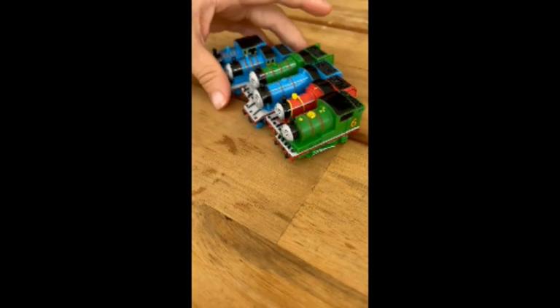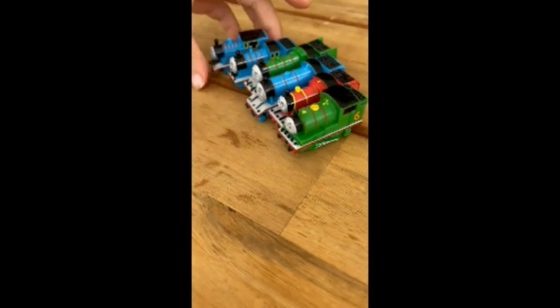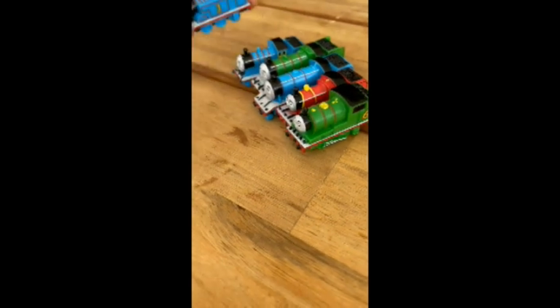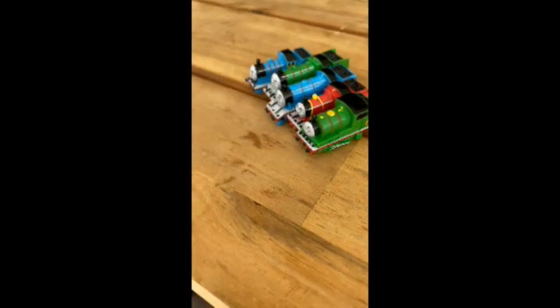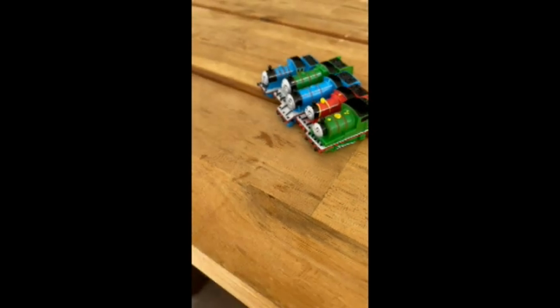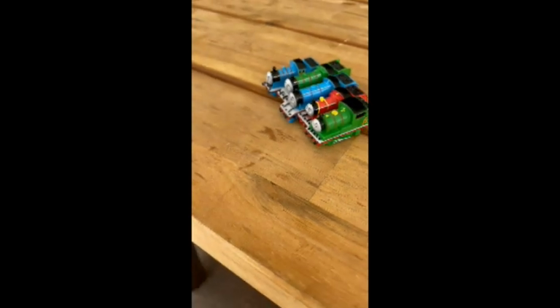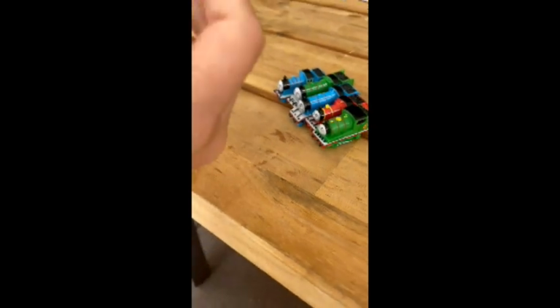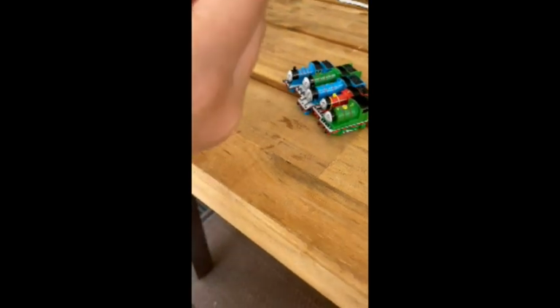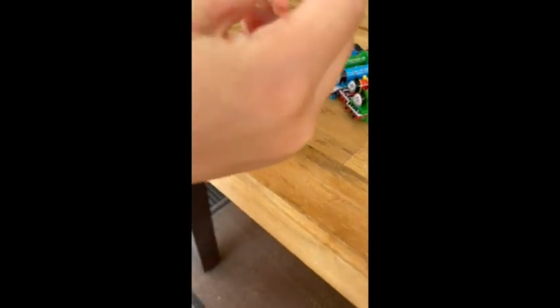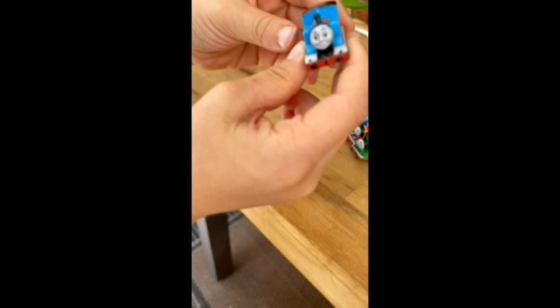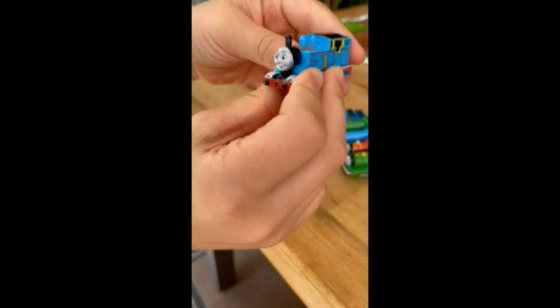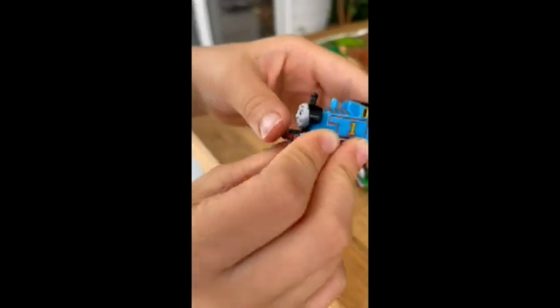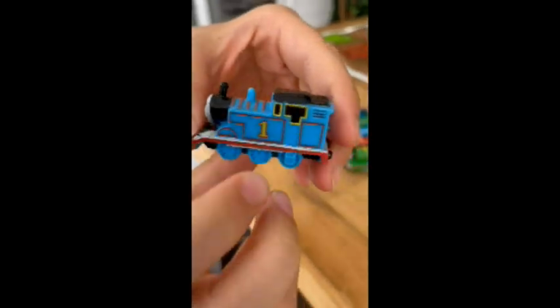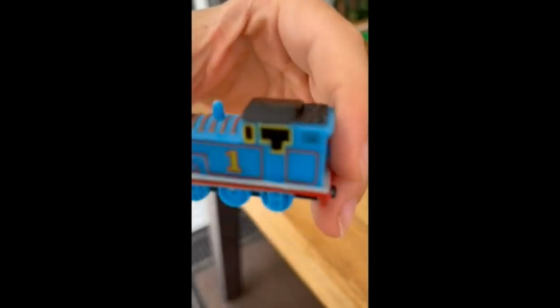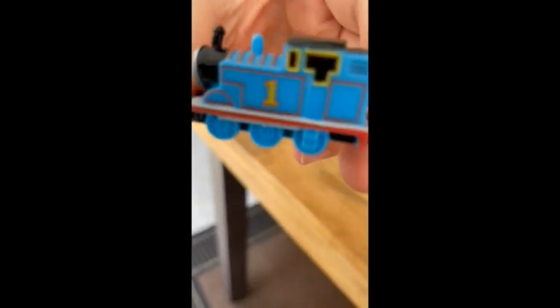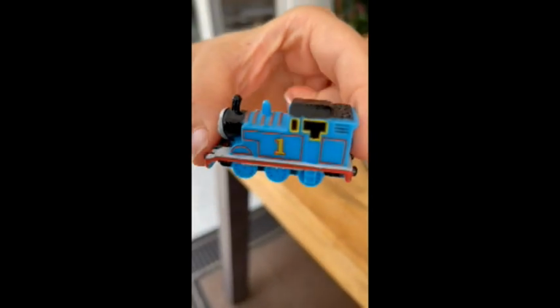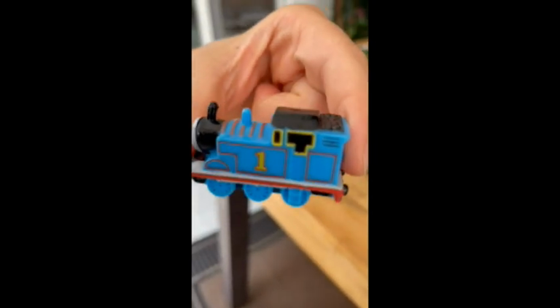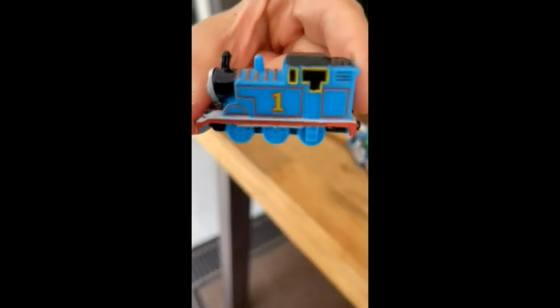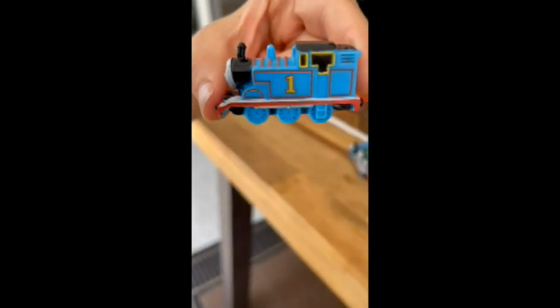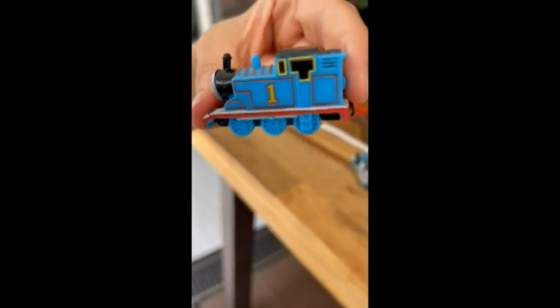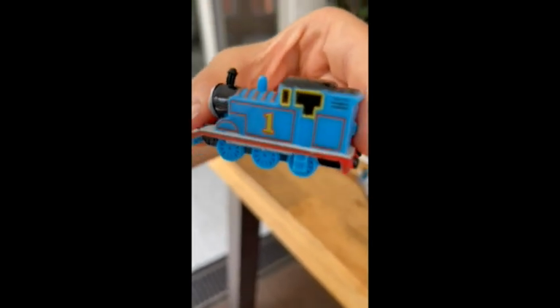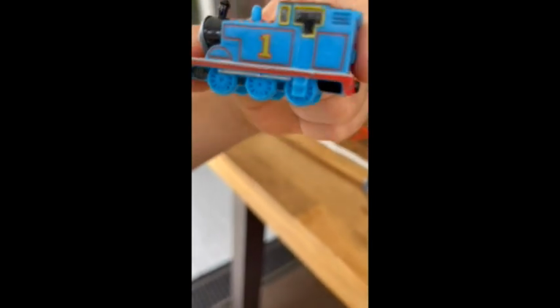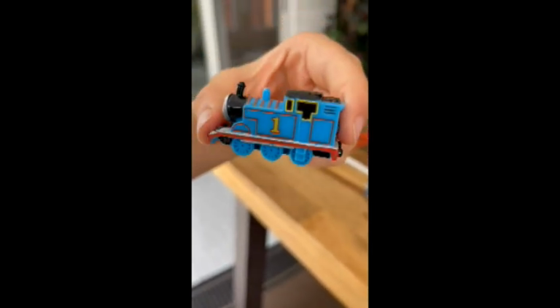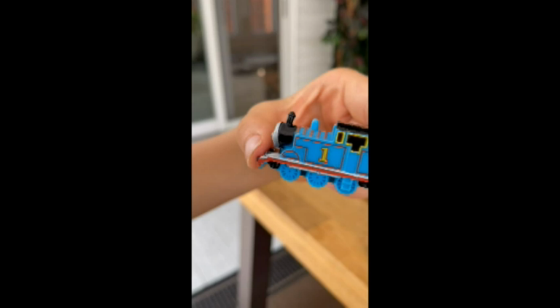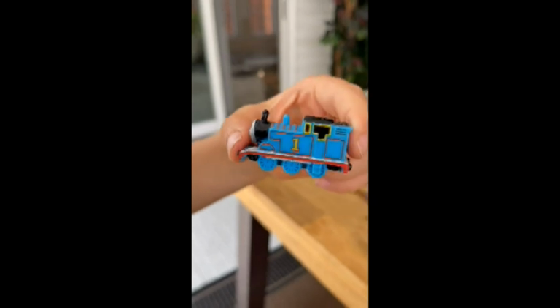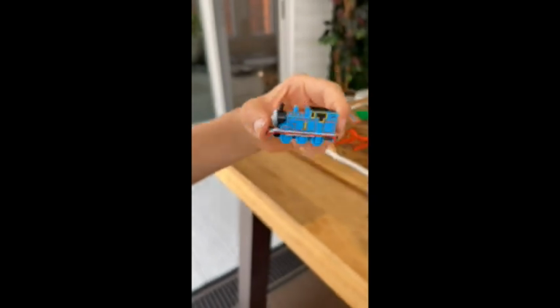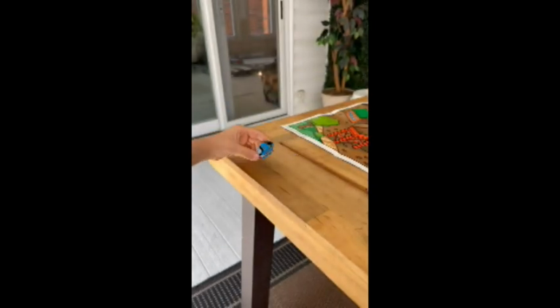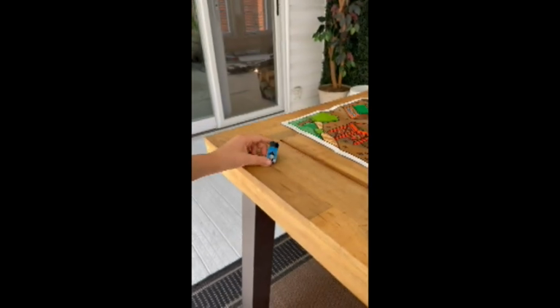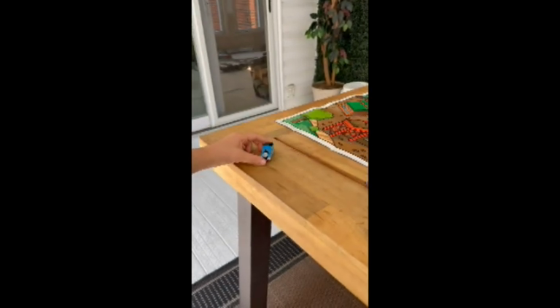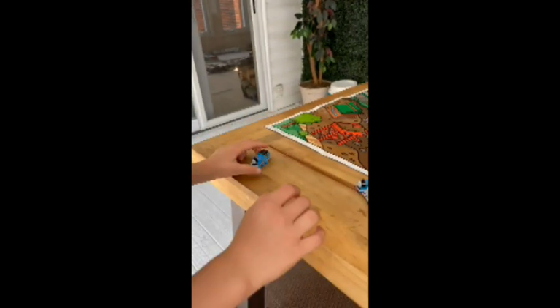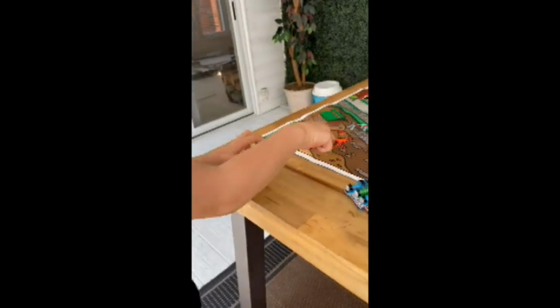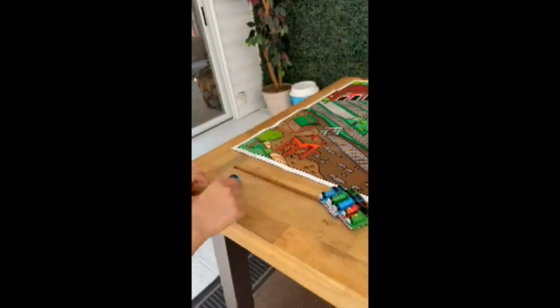Now that I've told you all about these engines, I'm going to tell you some stories about them. This one is Thomas and the Trucks, and that's the first one. So let's dive in to the Island of Sodor.